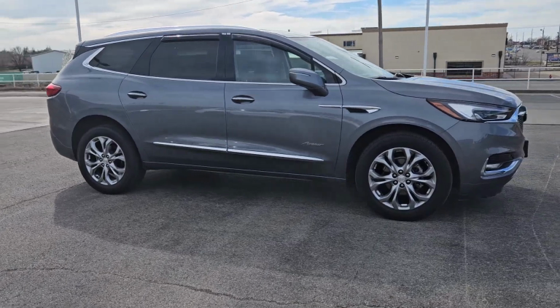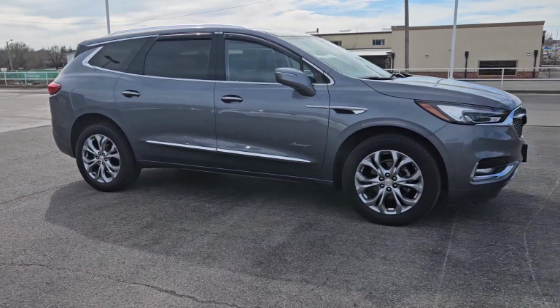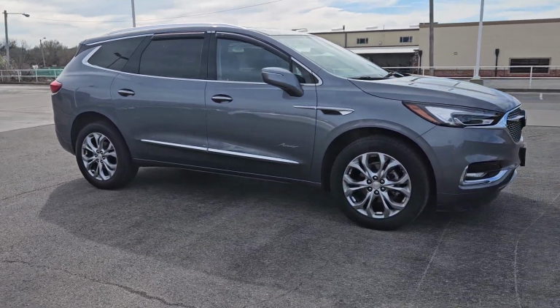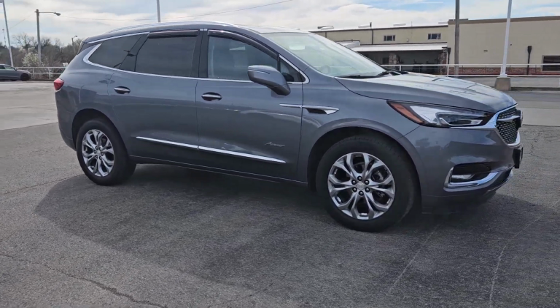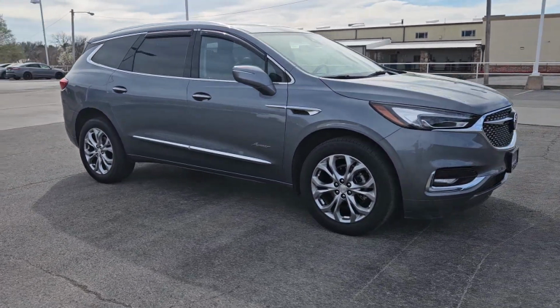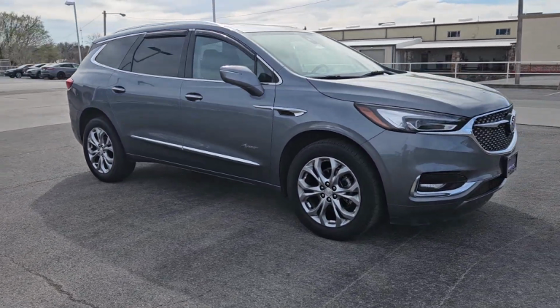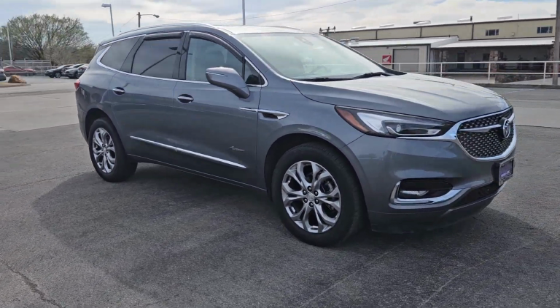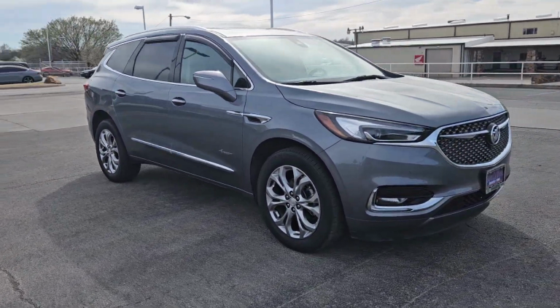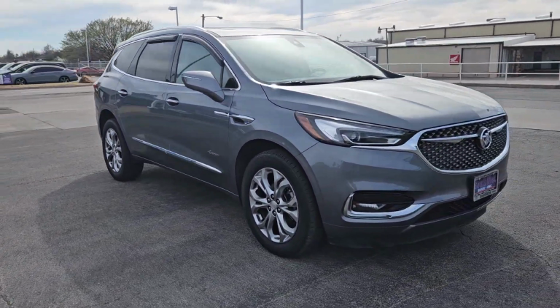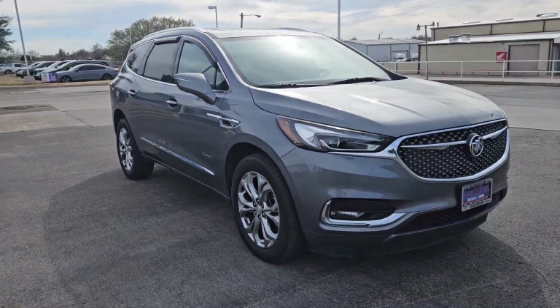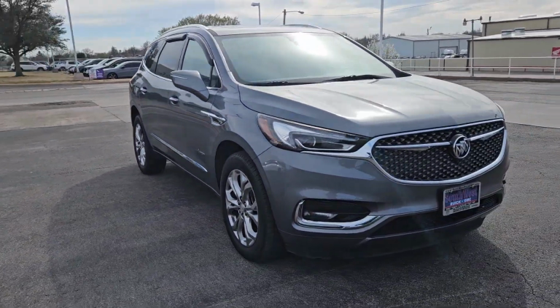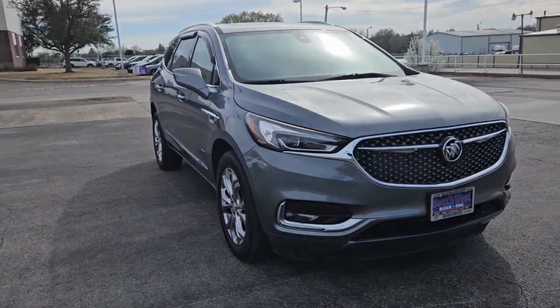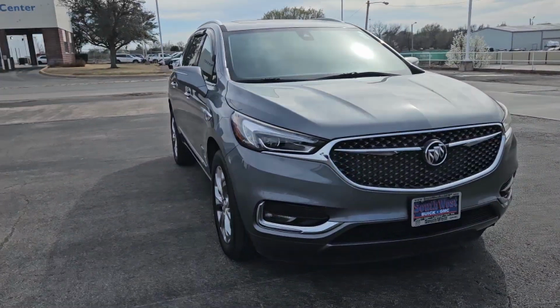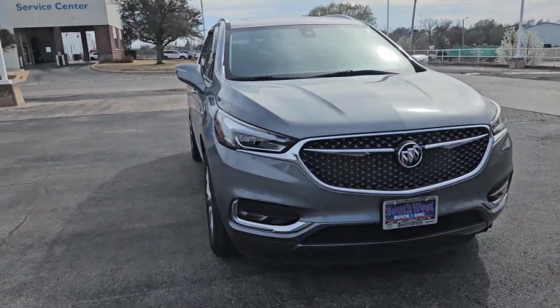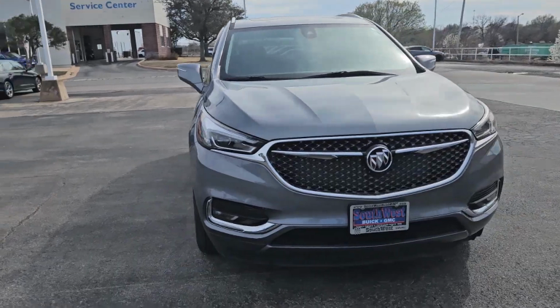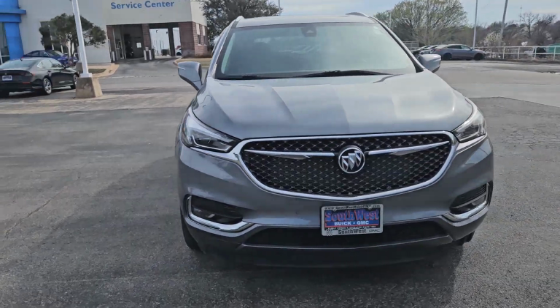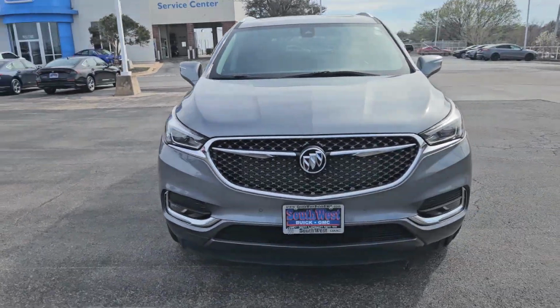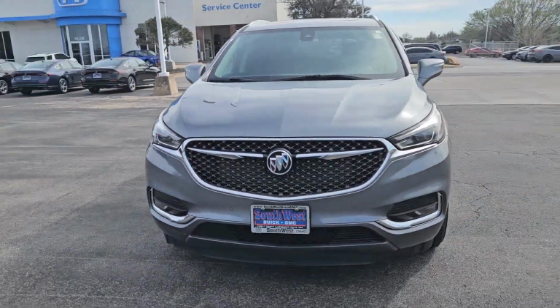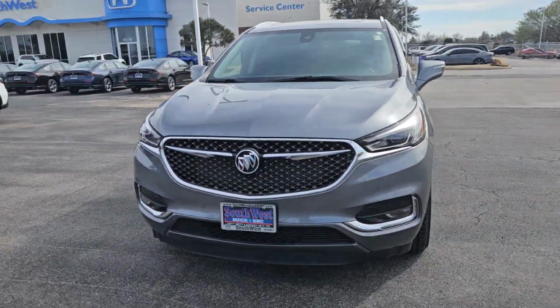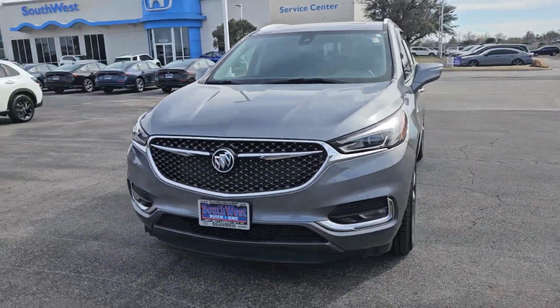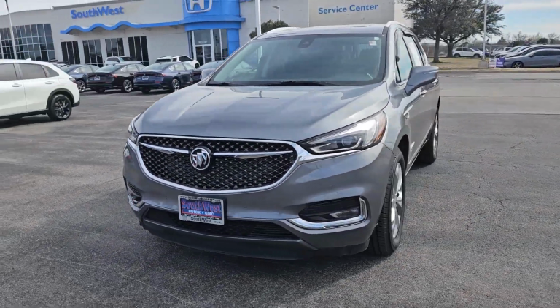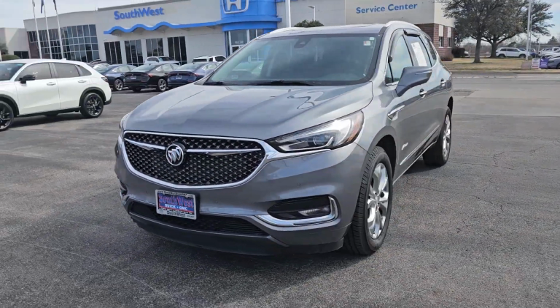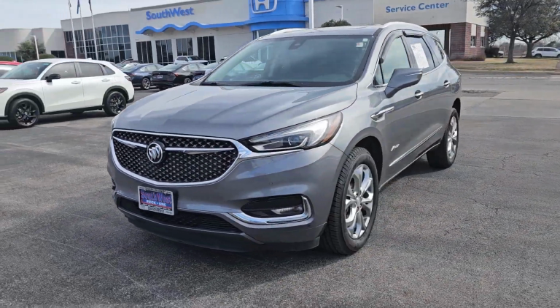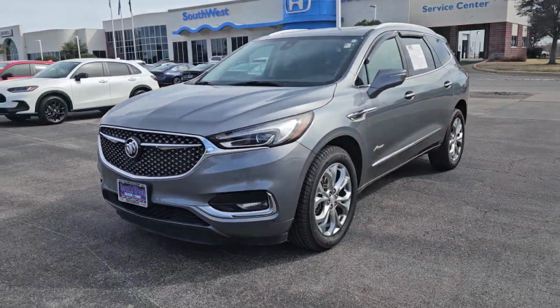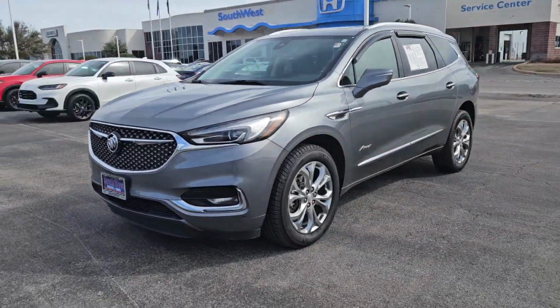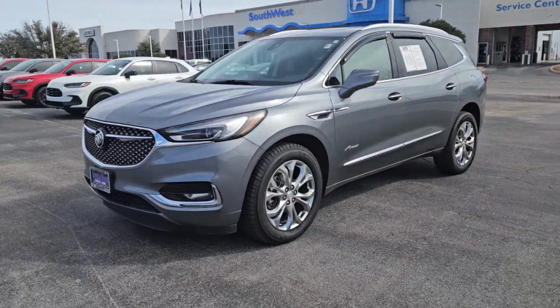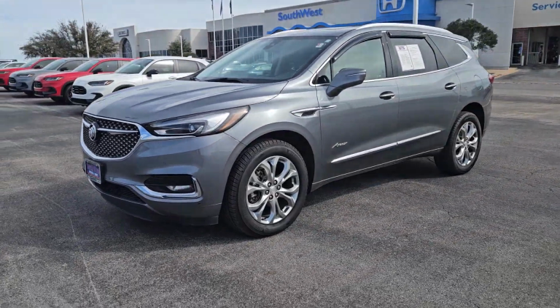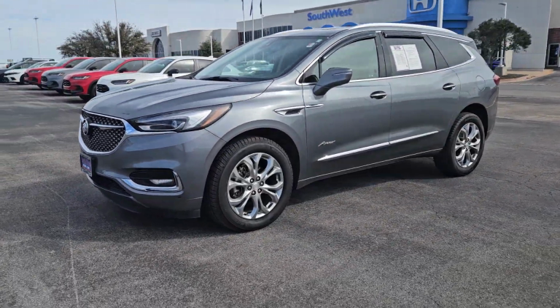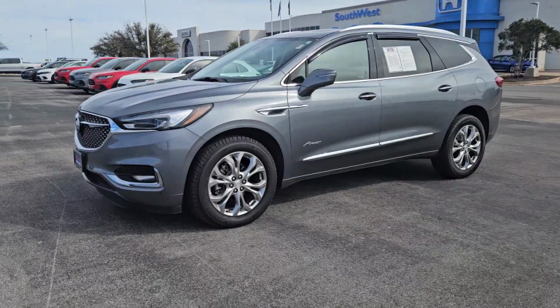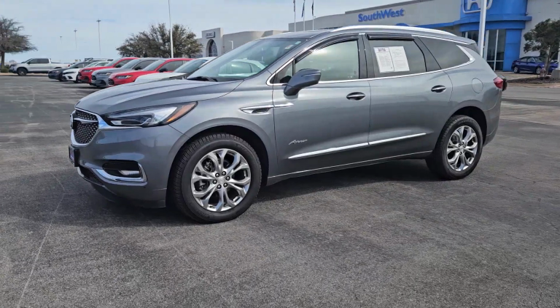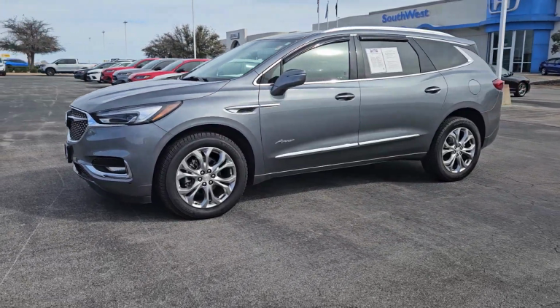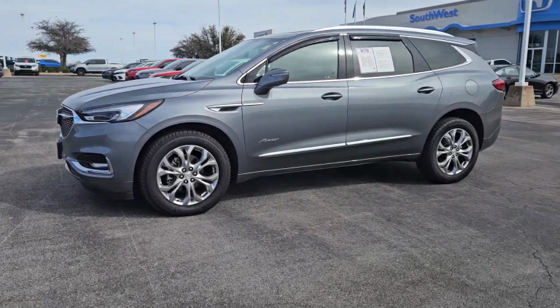These are just some of the great options this vehicle comes with: heated steering wheel, Apple CarPlay and/or Android Auto, wireless charging station, navigation system, and heated driver's seat.